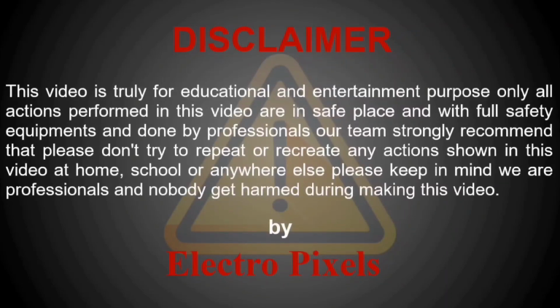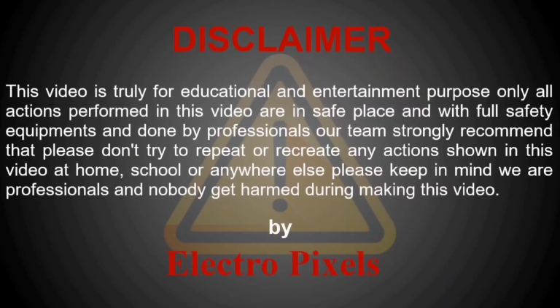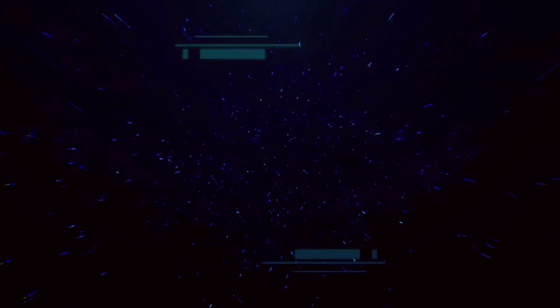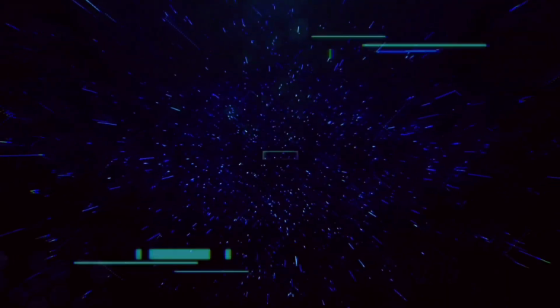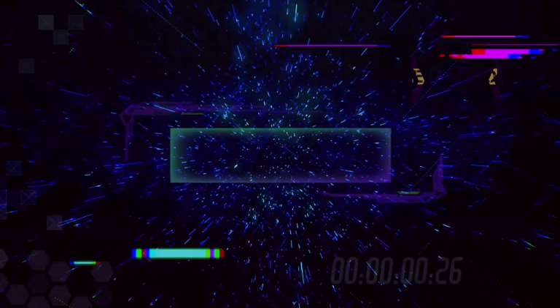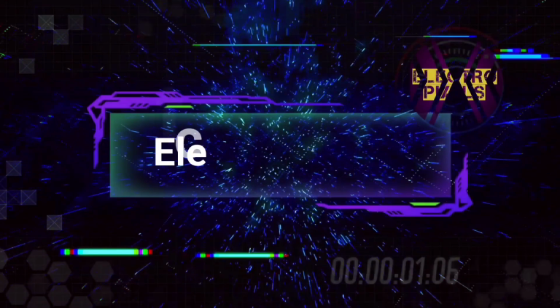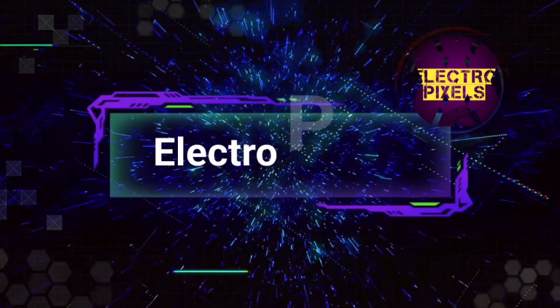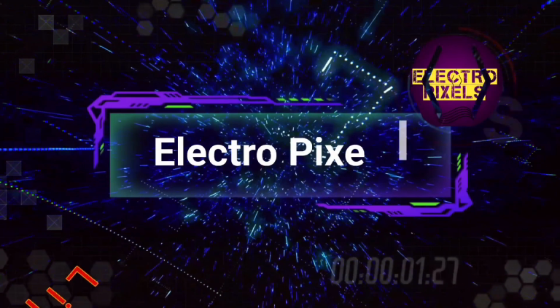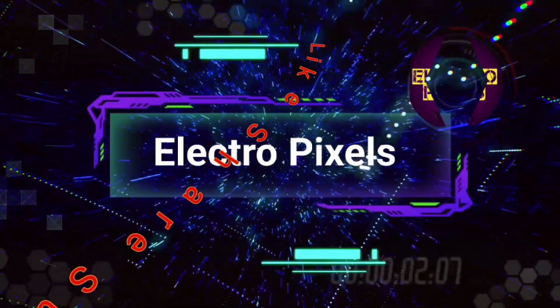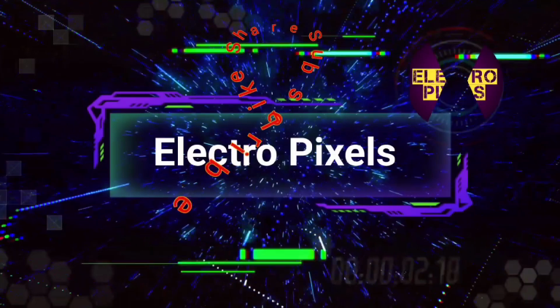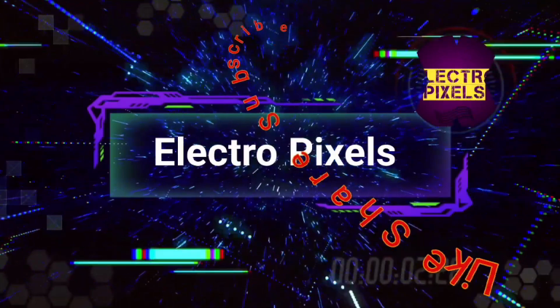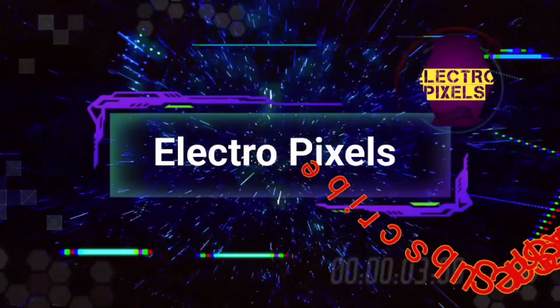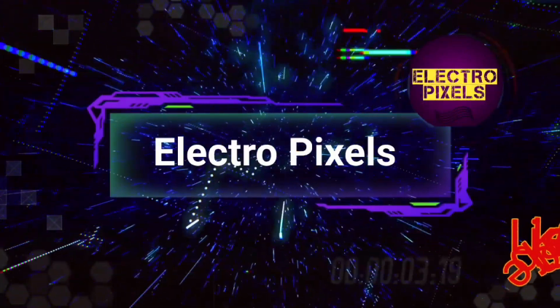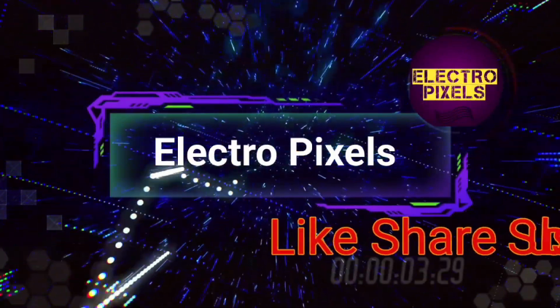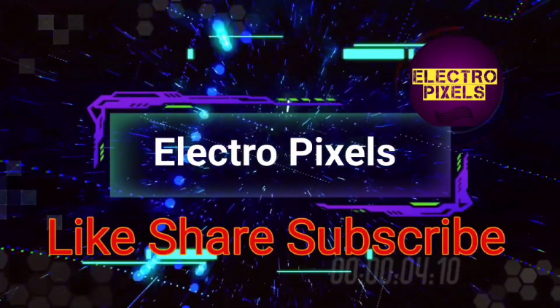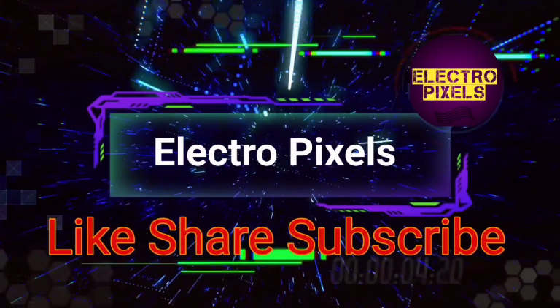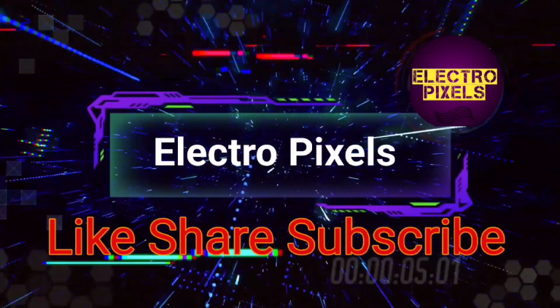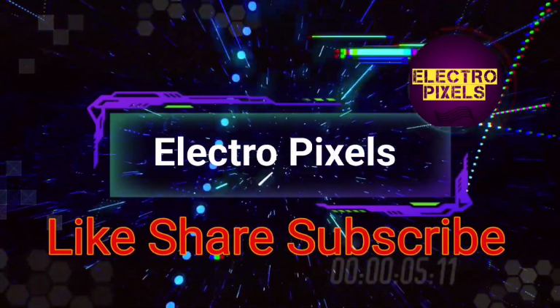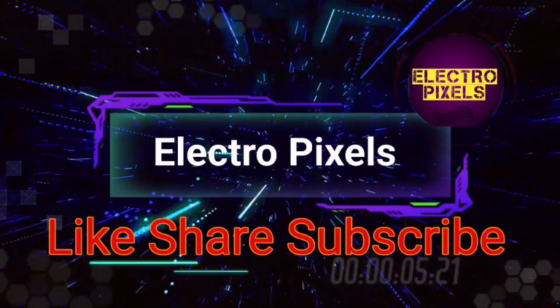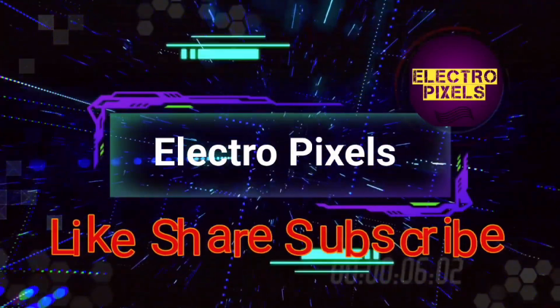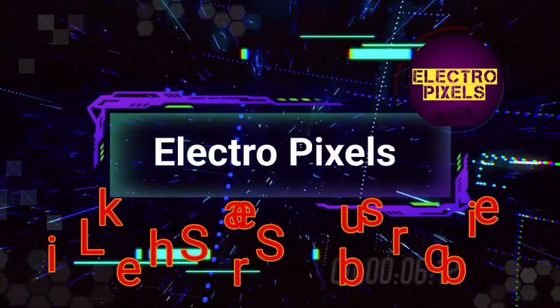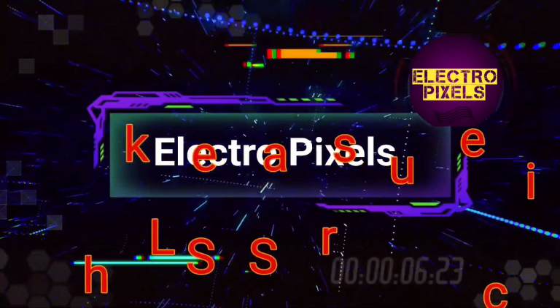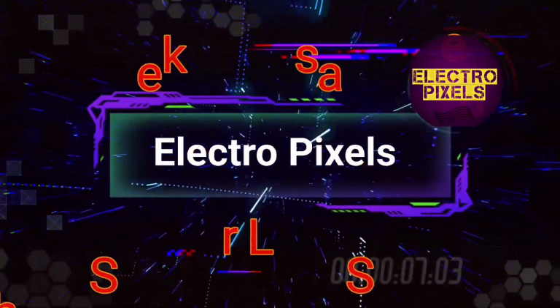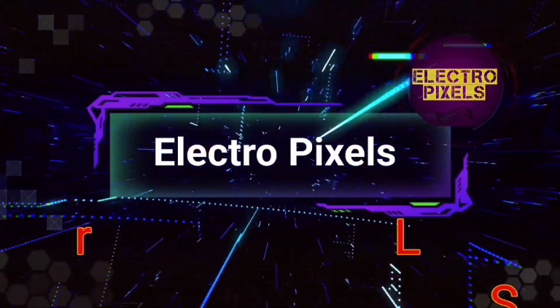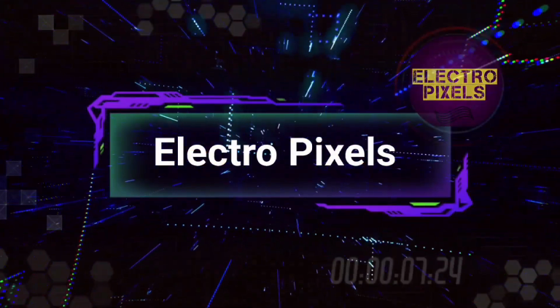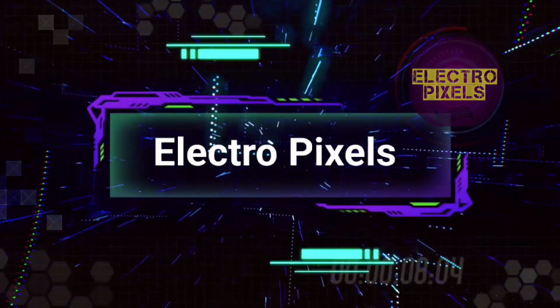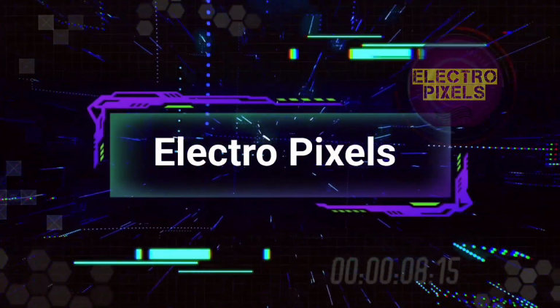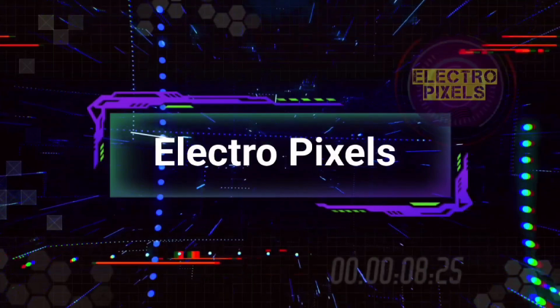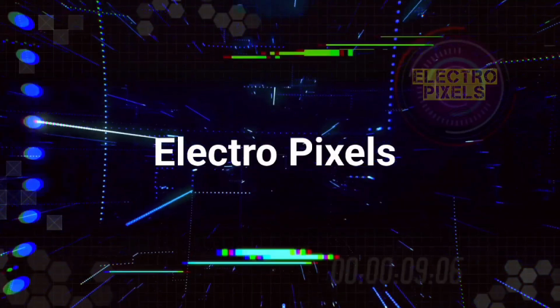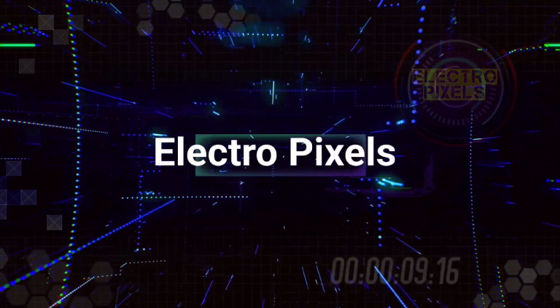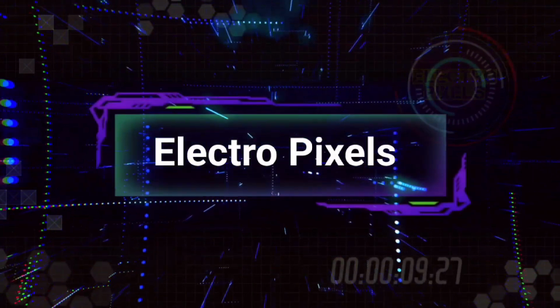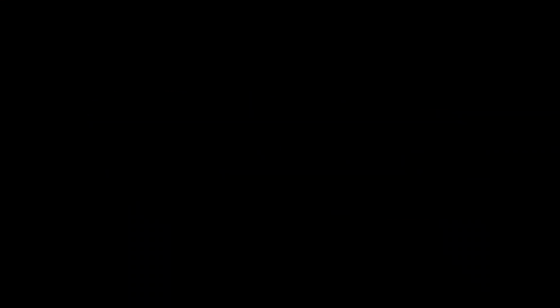Hello friends, welcome to ElectroPixels. If you like our channel, please don't forget to like, share, subscribe, and press the bell icon for further notifications.